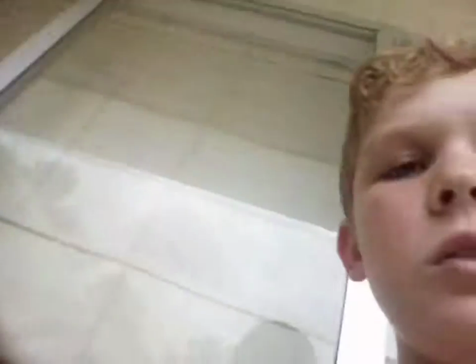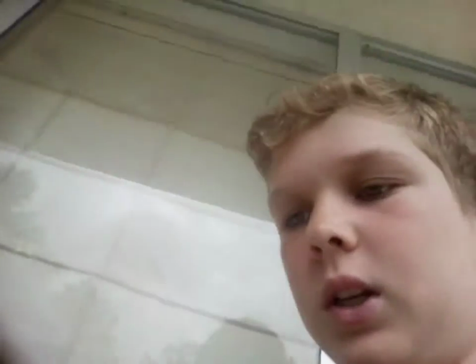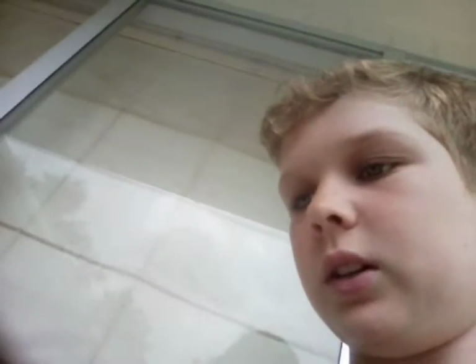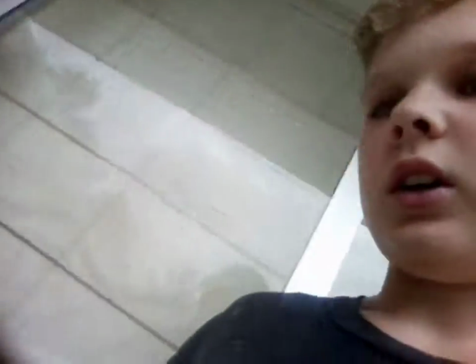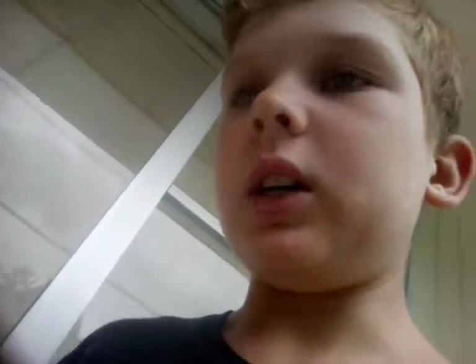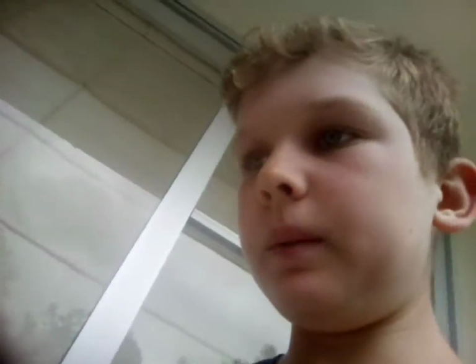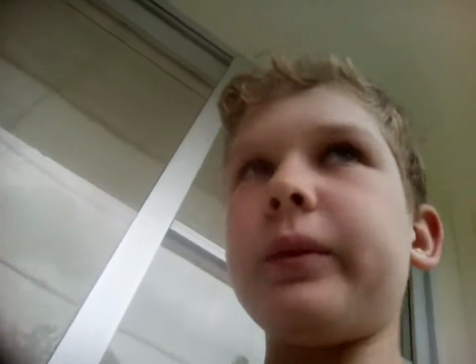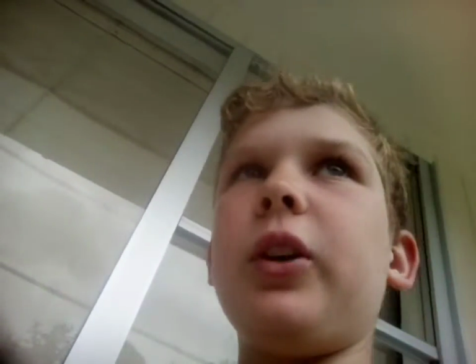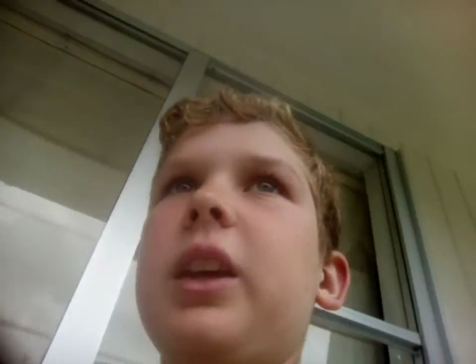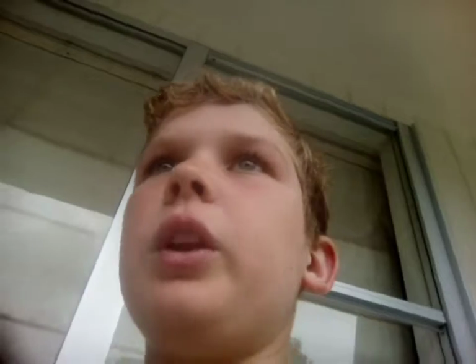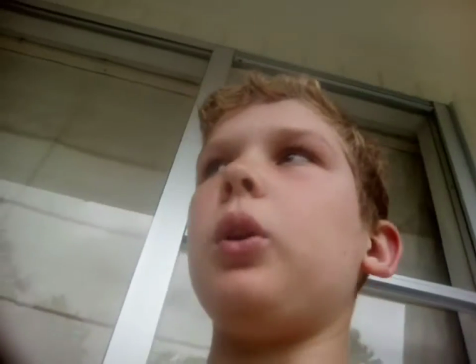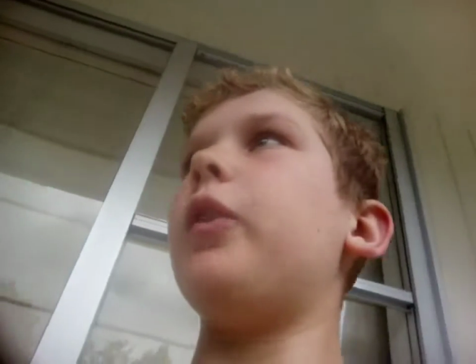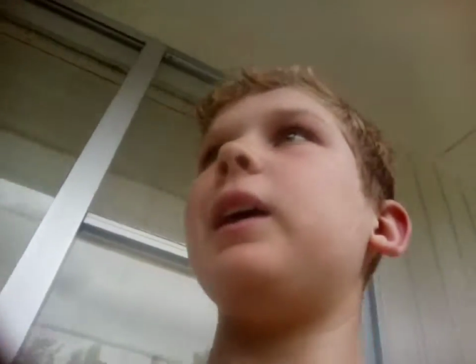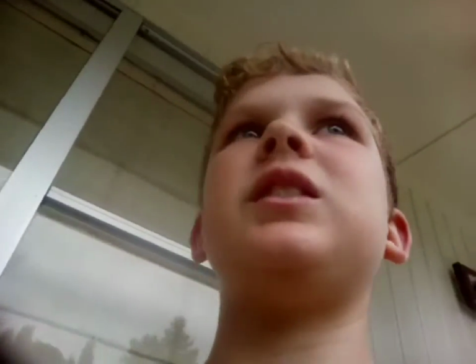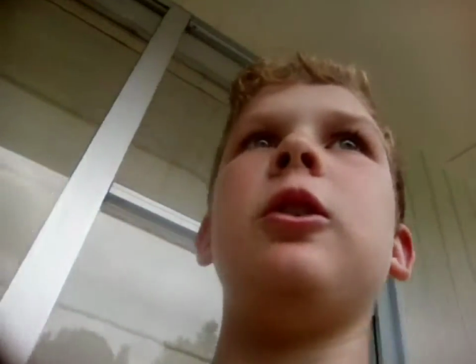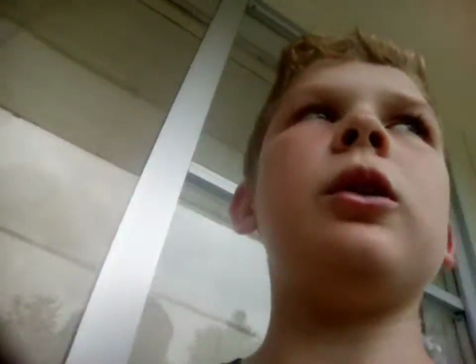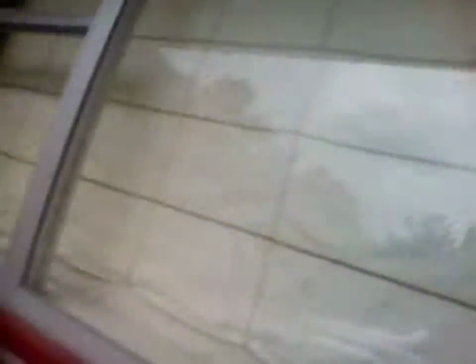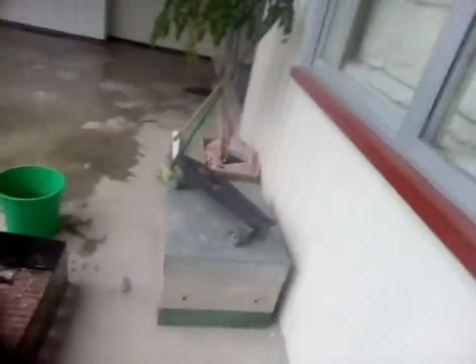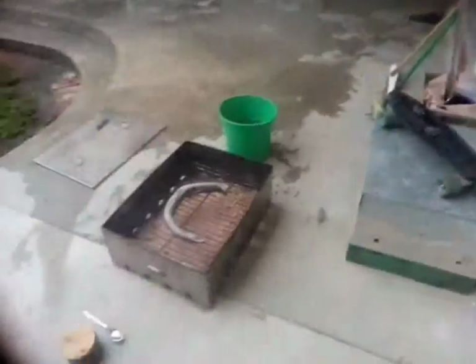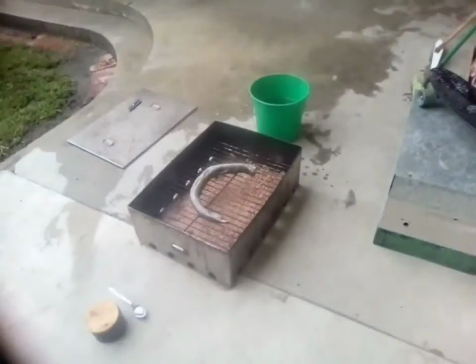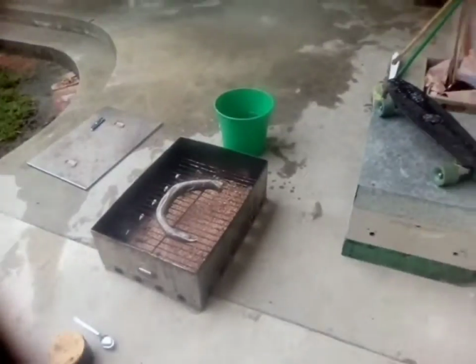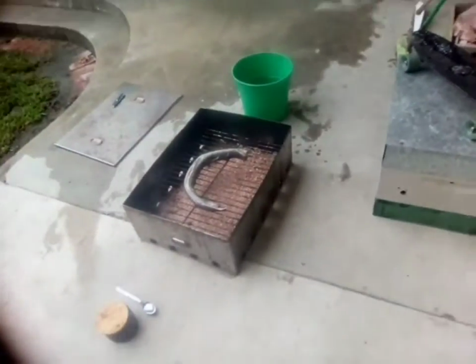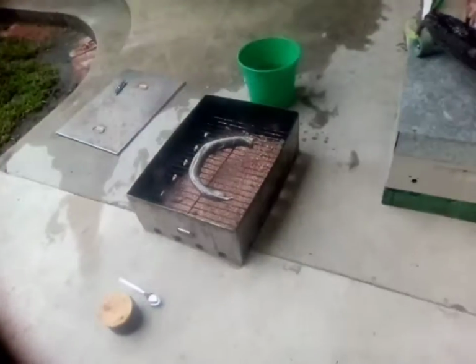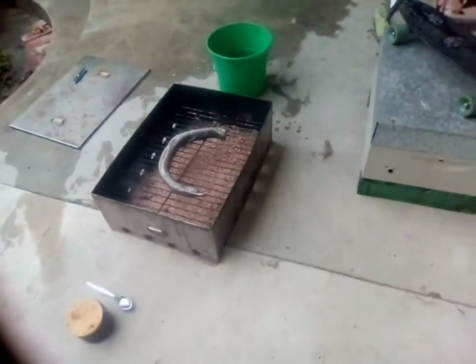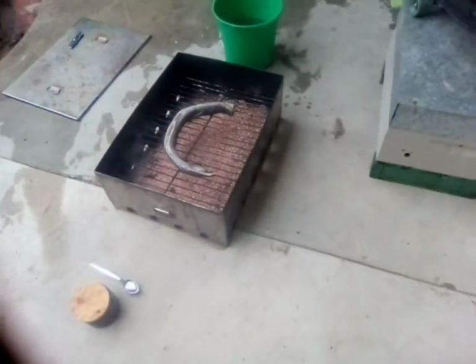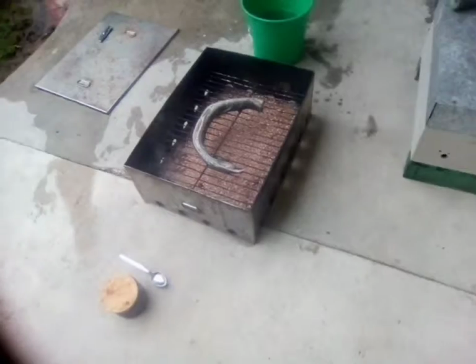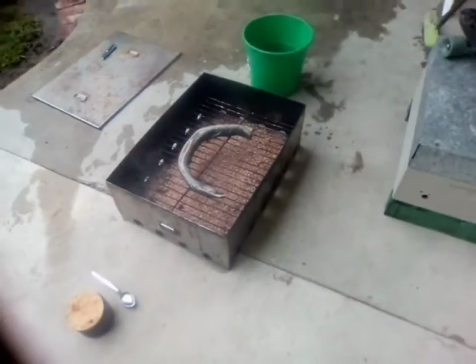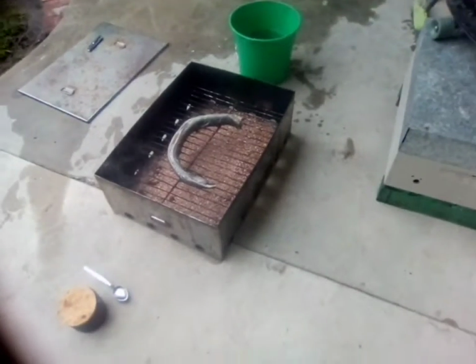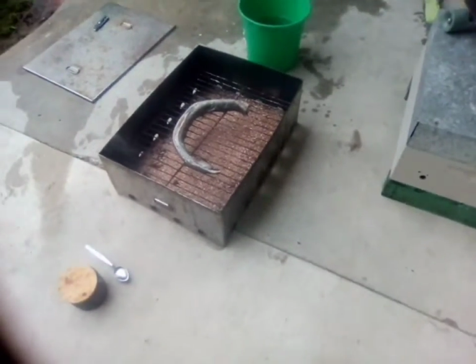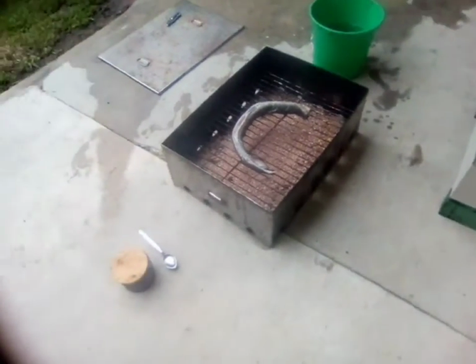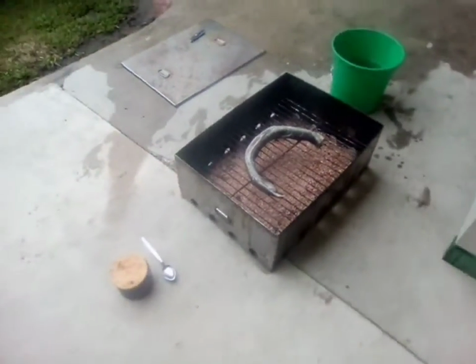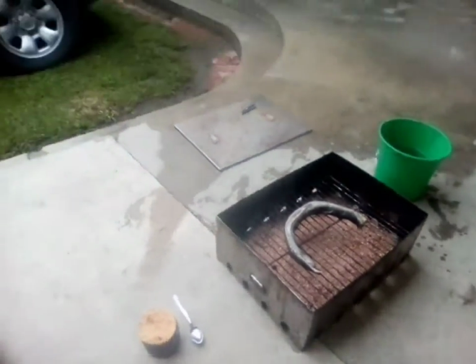Okay guys, I've kind of given up on the fire so I'm just gonna use a smoker. Gonna be much easier.